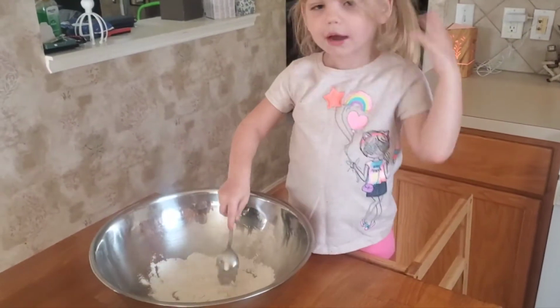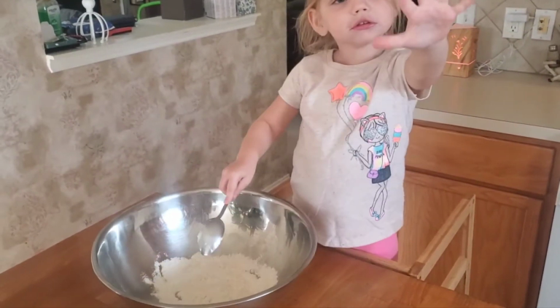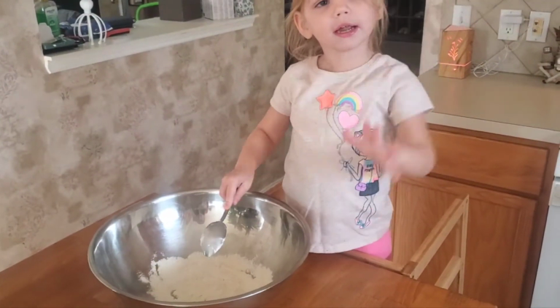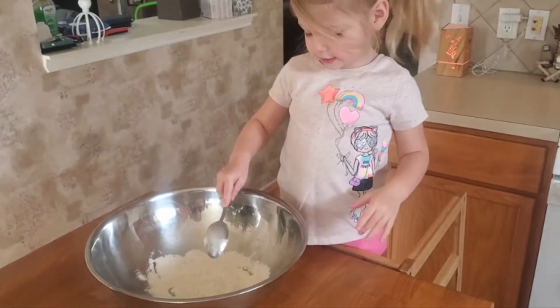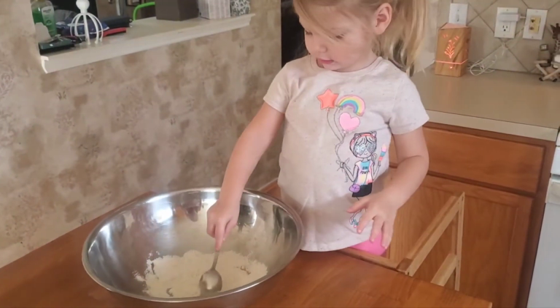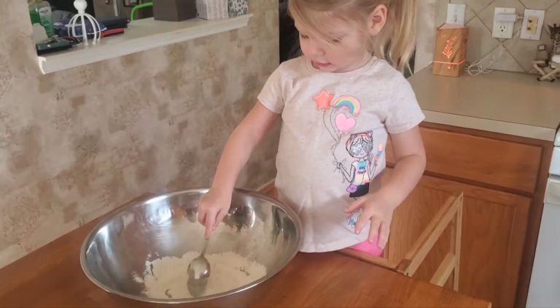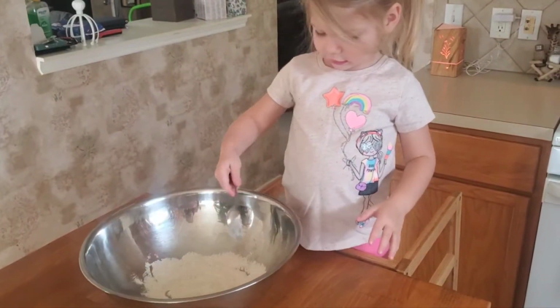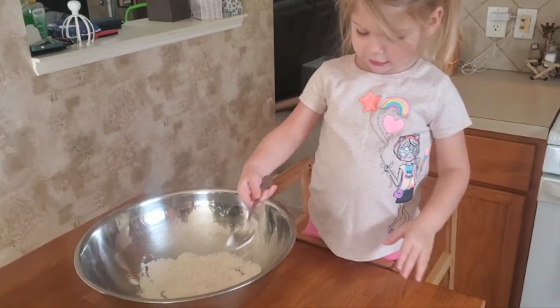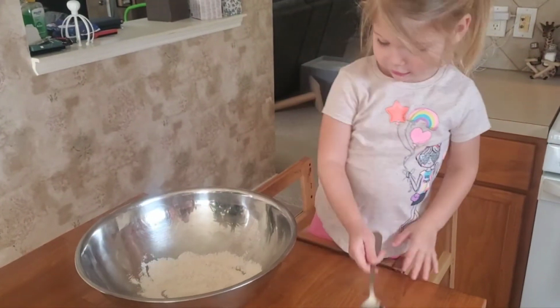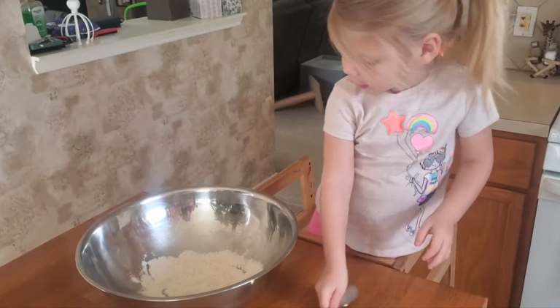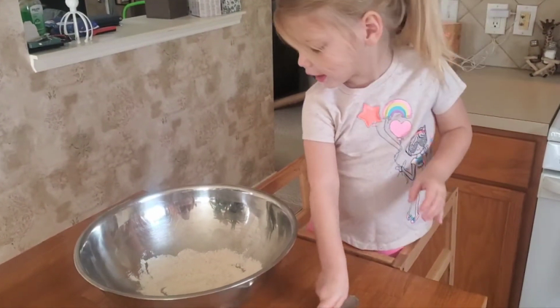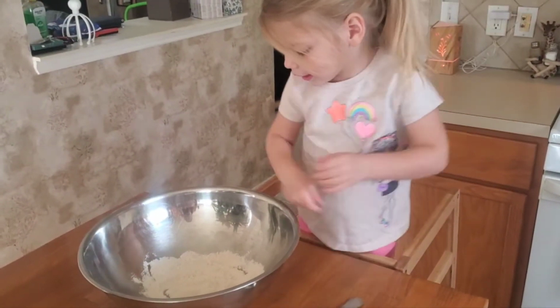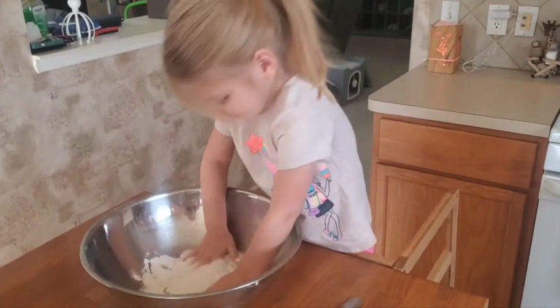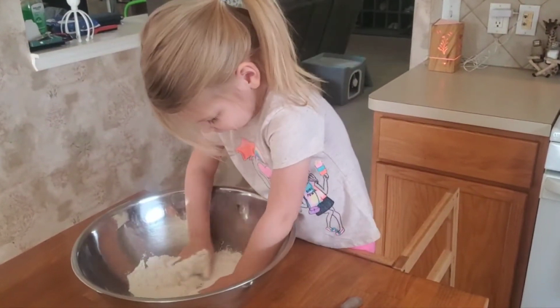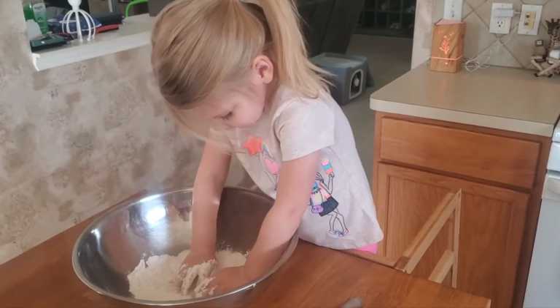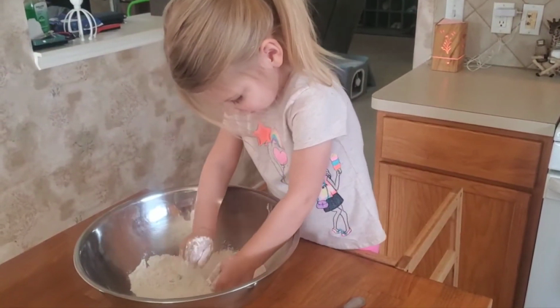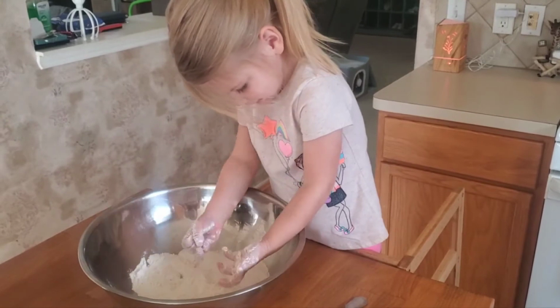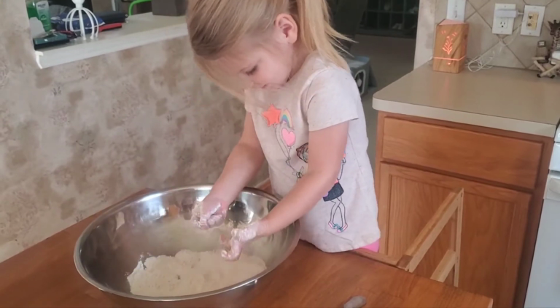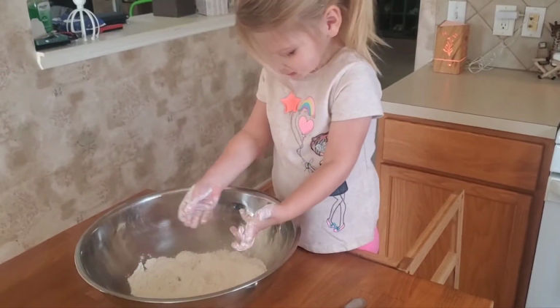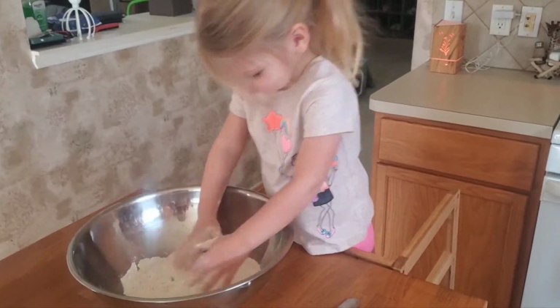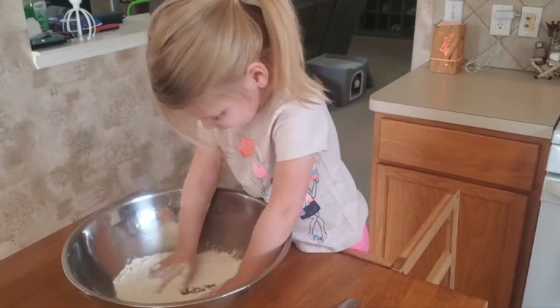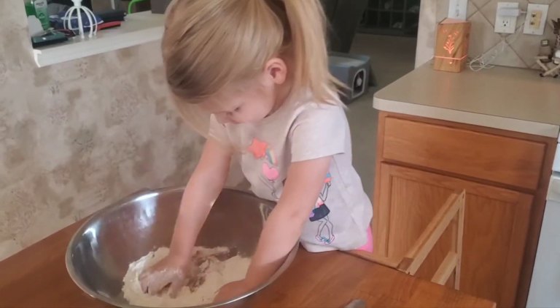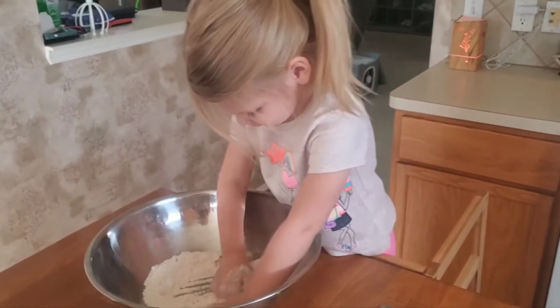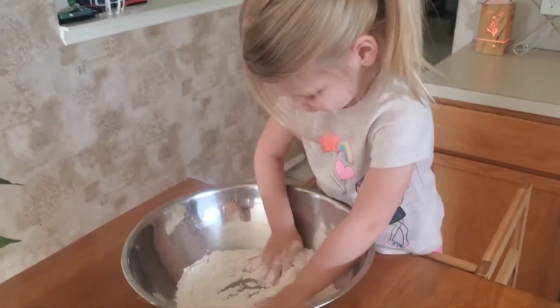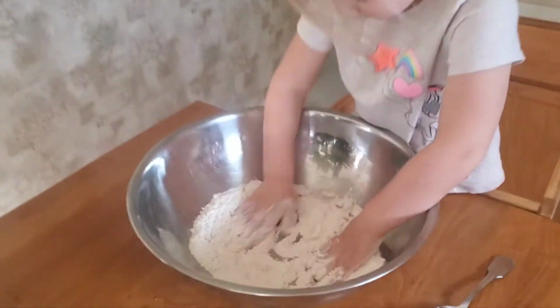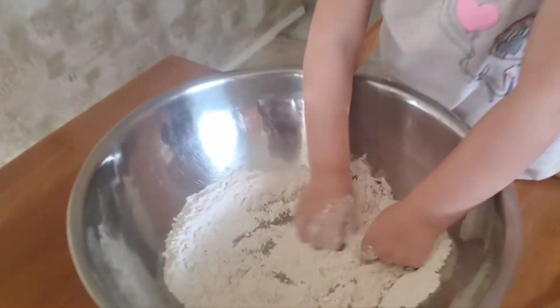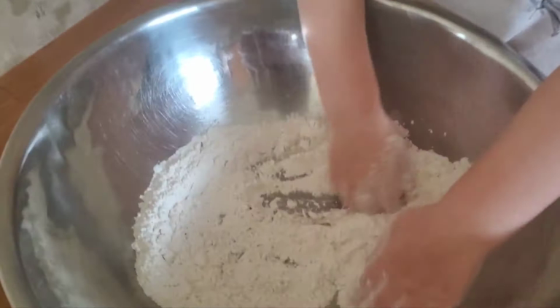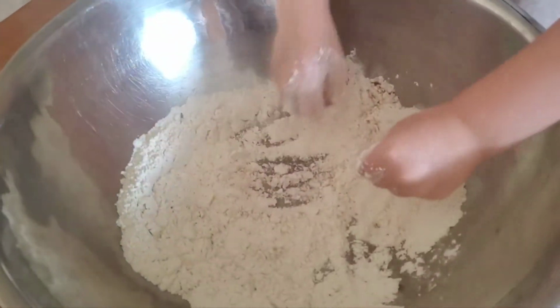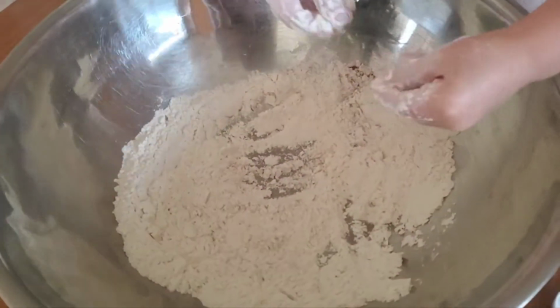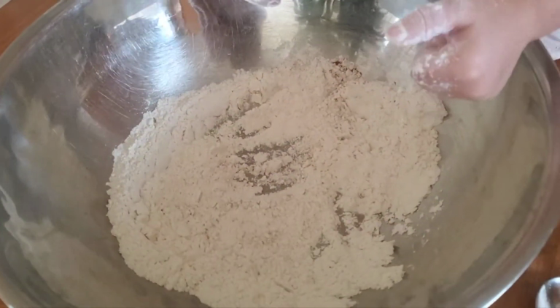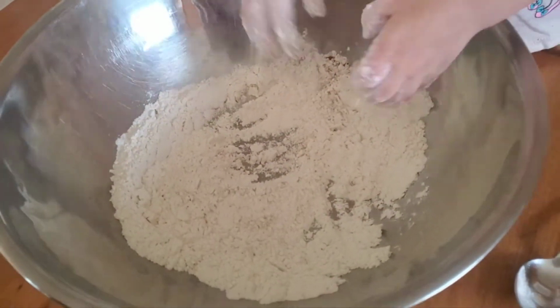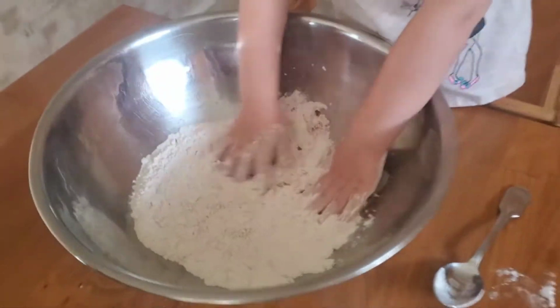Yeah, use my hands. You want to use your hands? Go ahead. You can use your hands. All right, mix it all up. All right, mix it all up. Is it all ready? Yeah. All right.